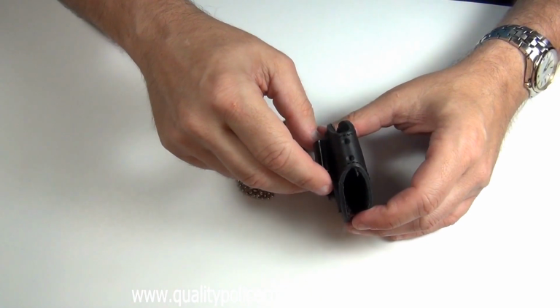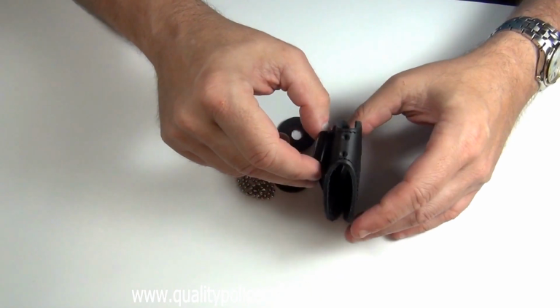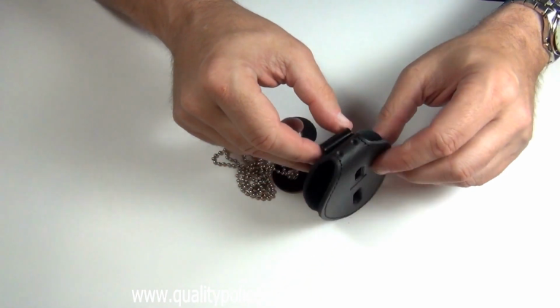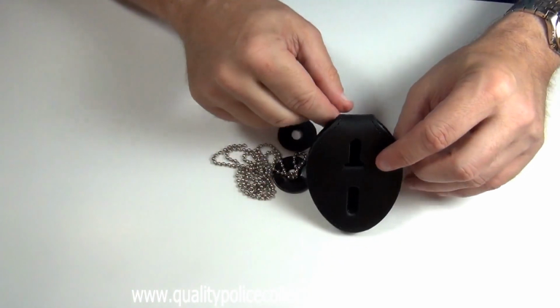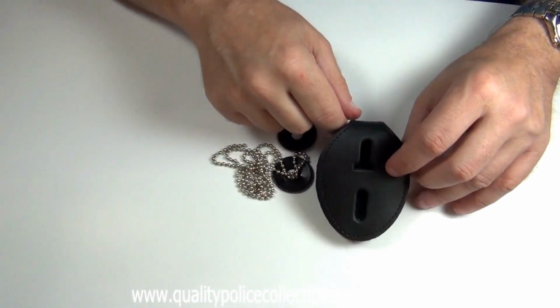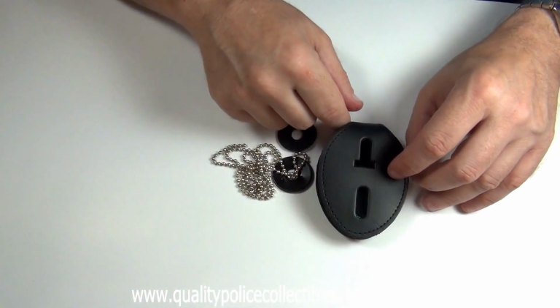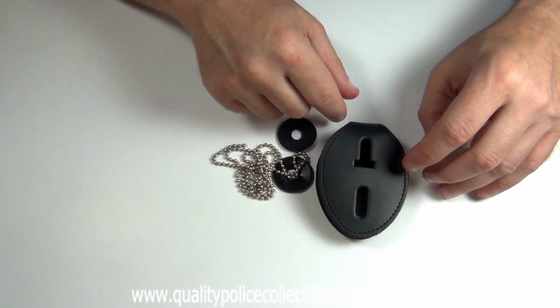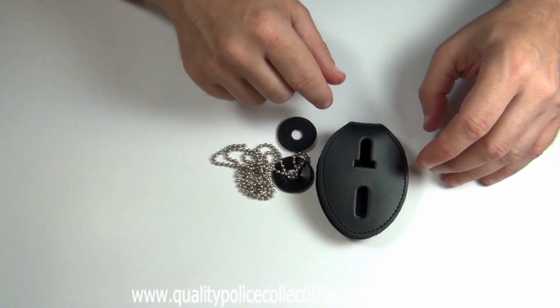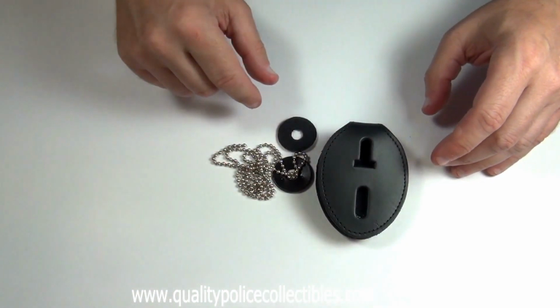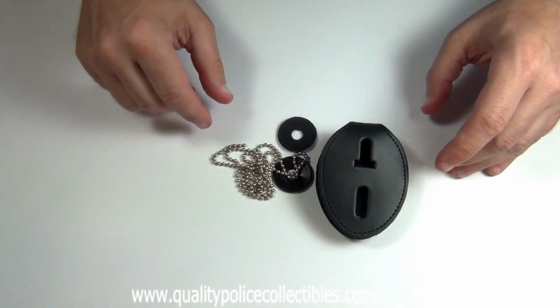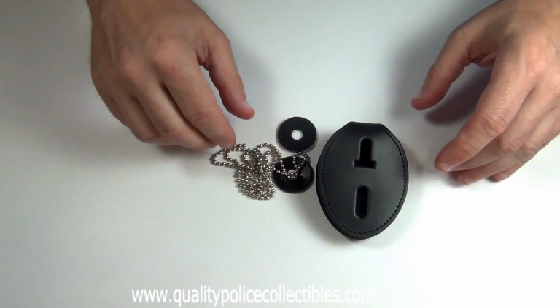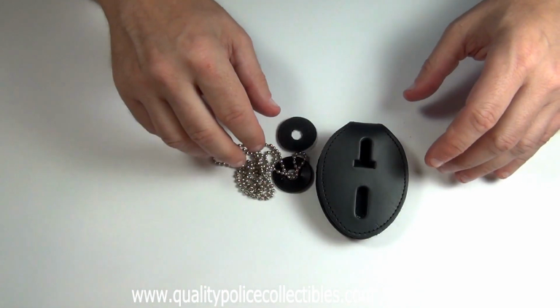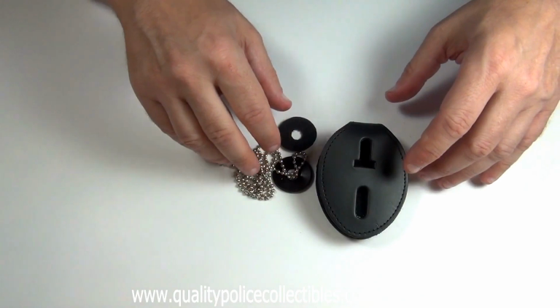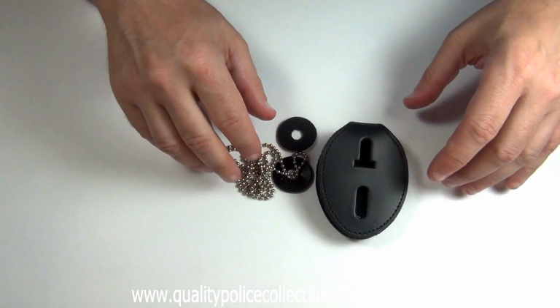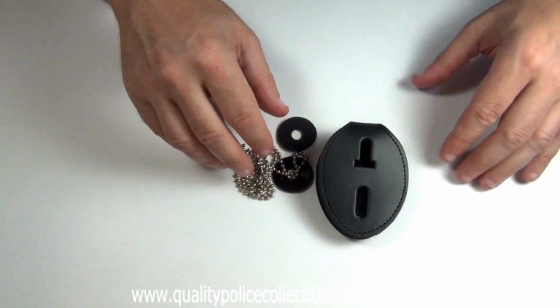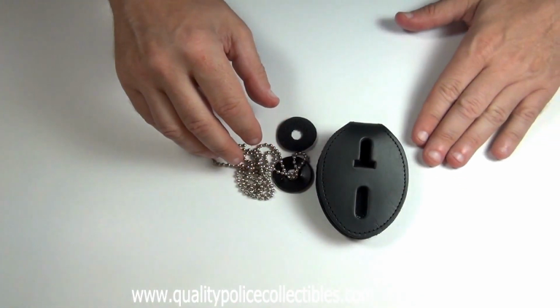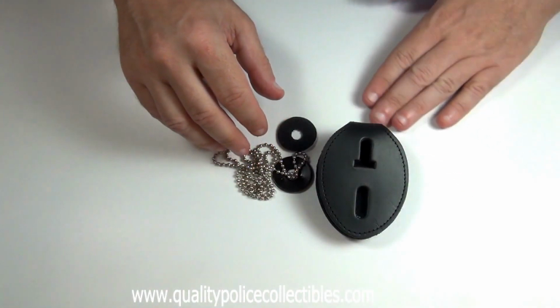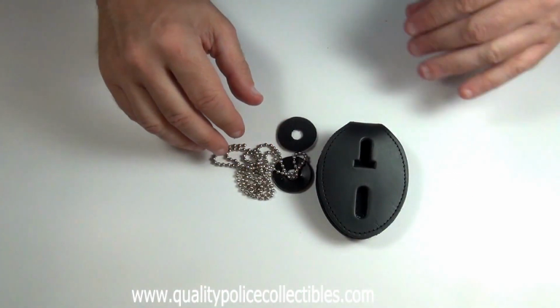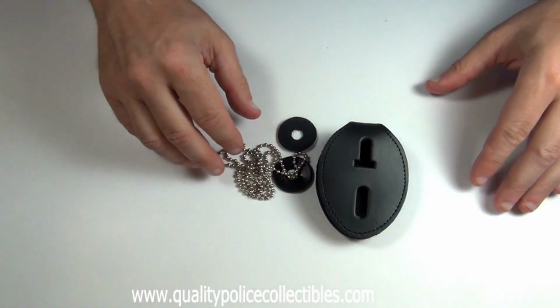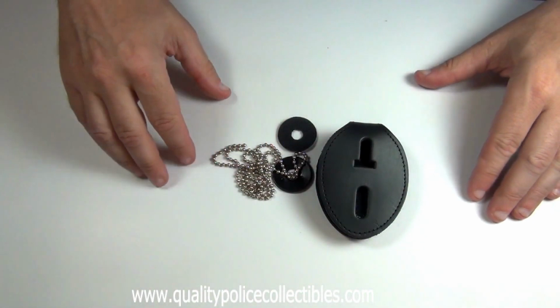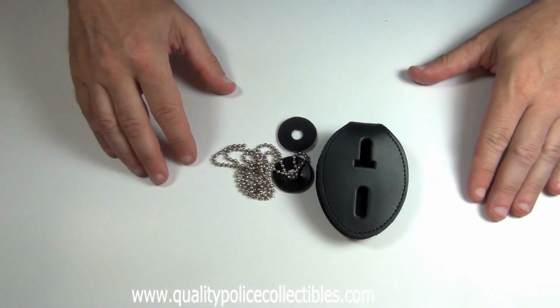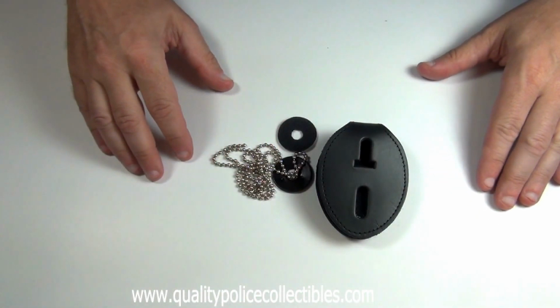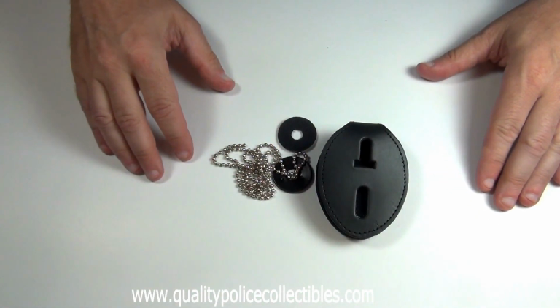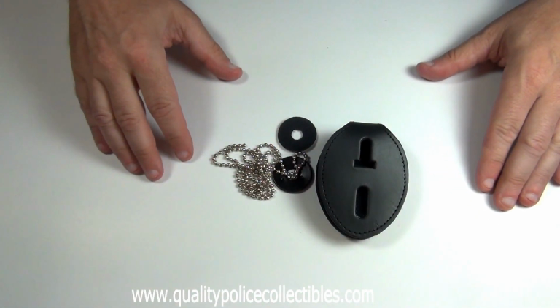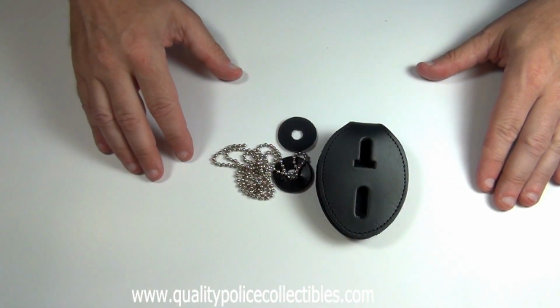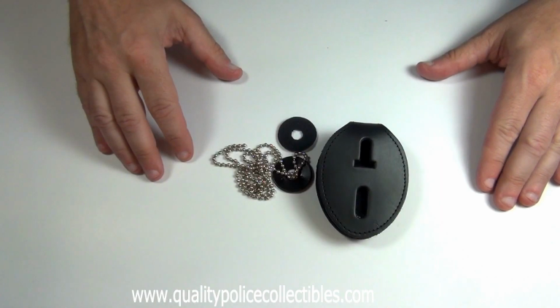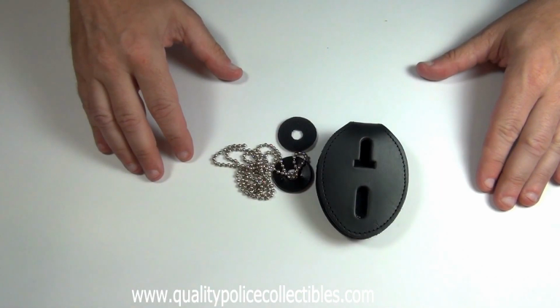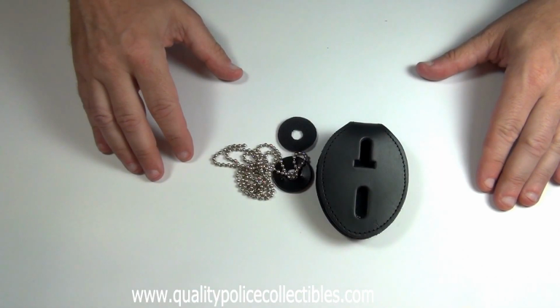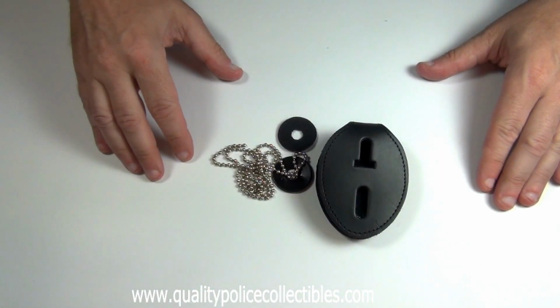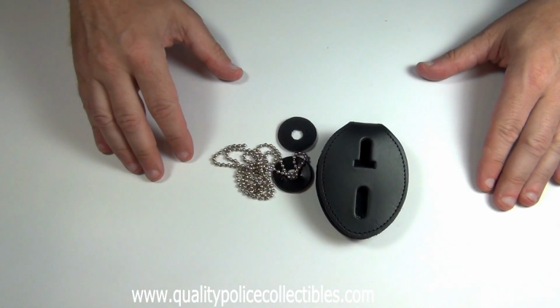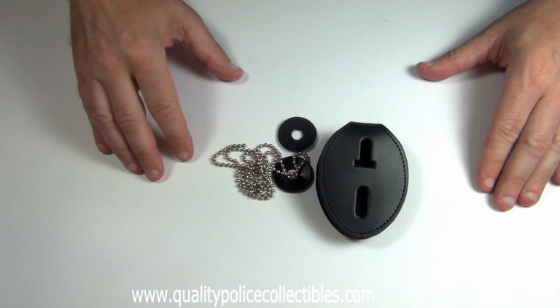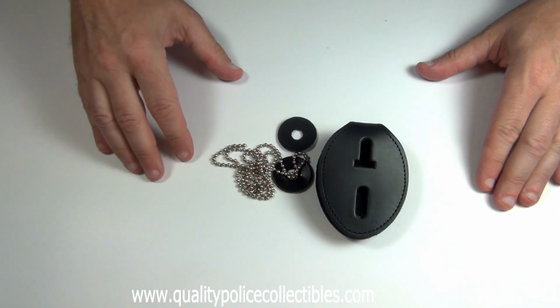Style 715 Universal Belt Clip with Pocket and Chain is available on my website www.QualityPoliceCollectibles.com.